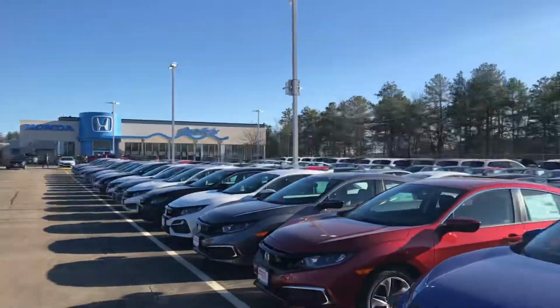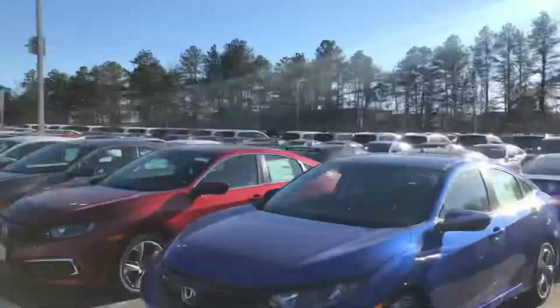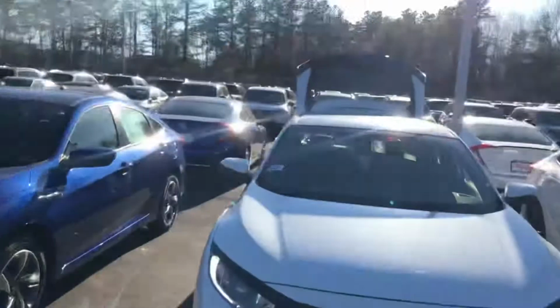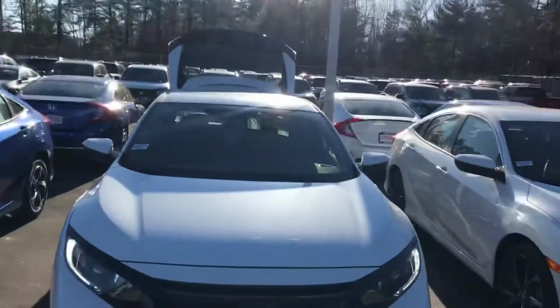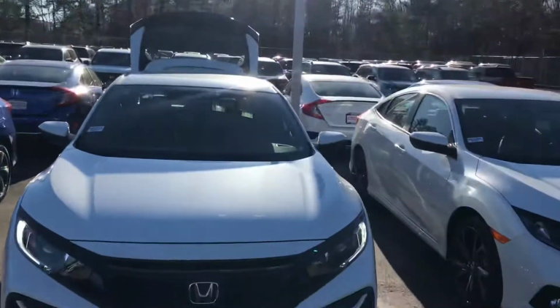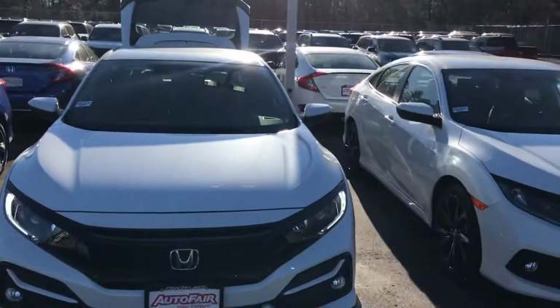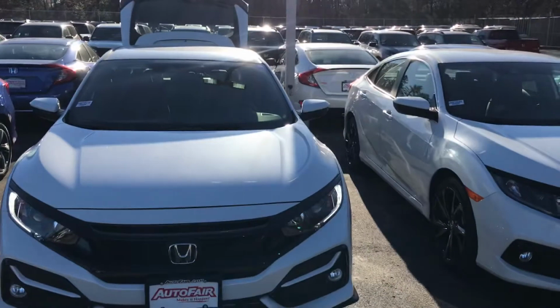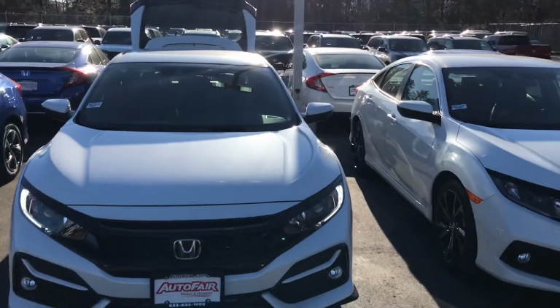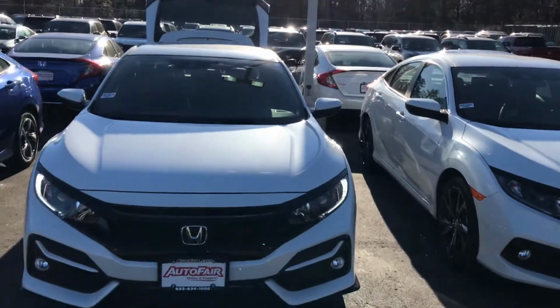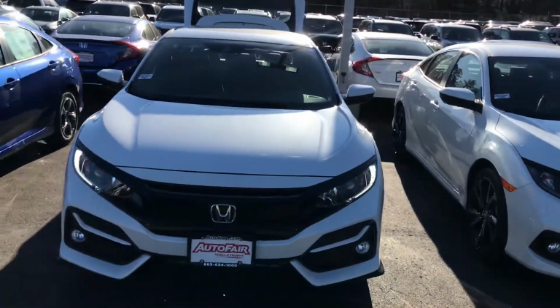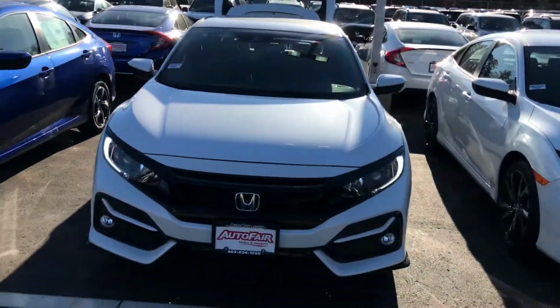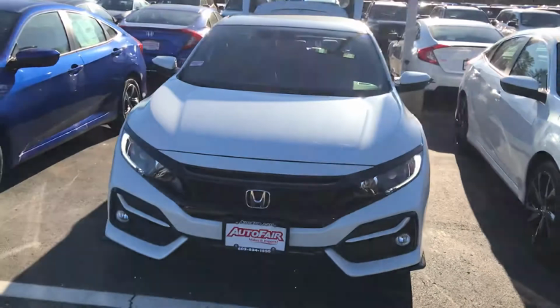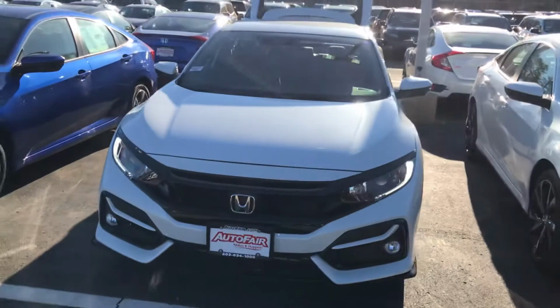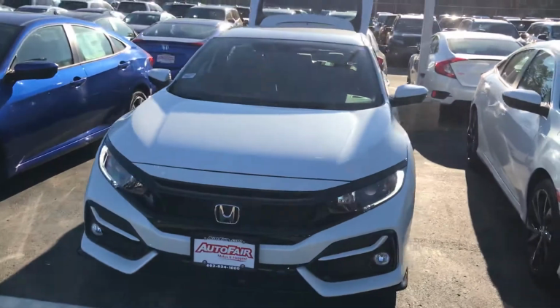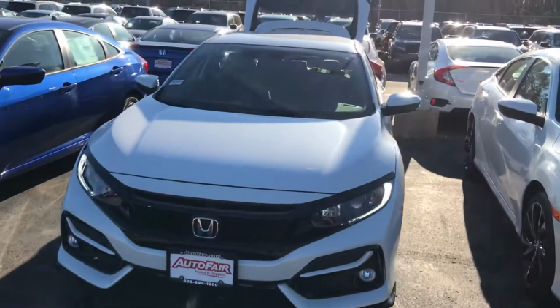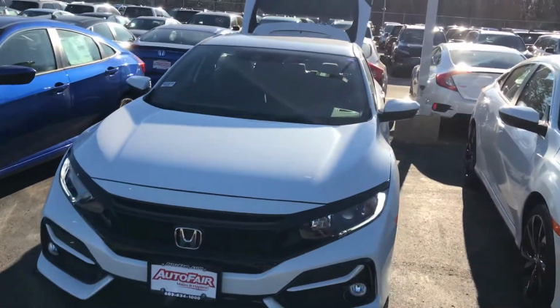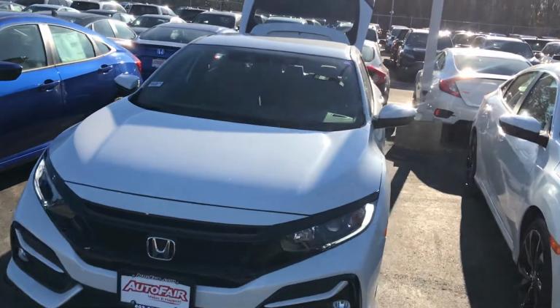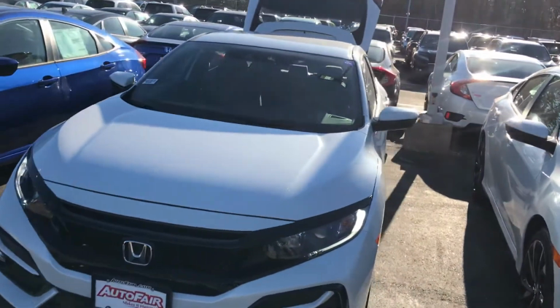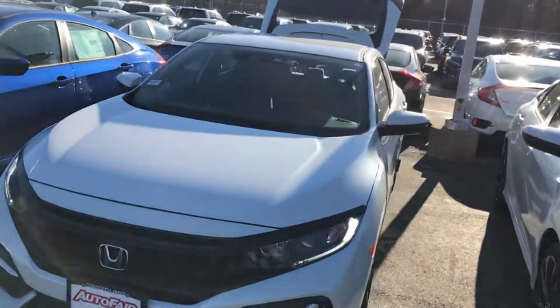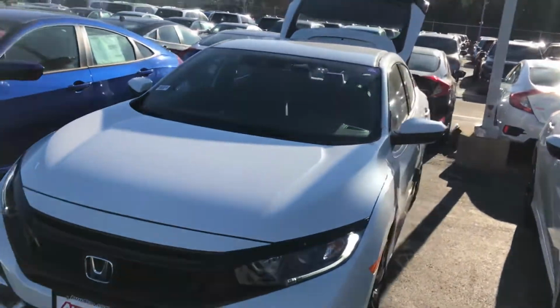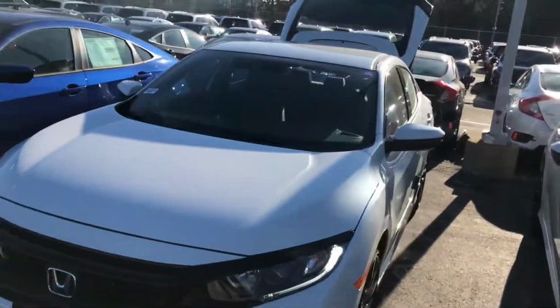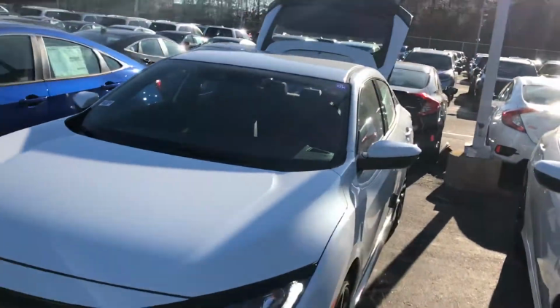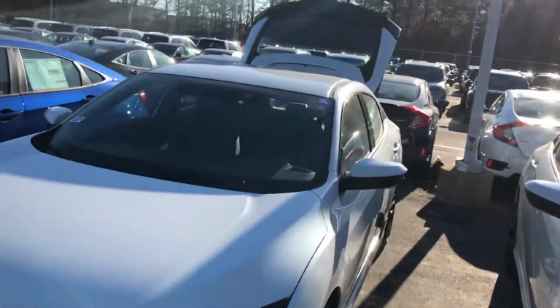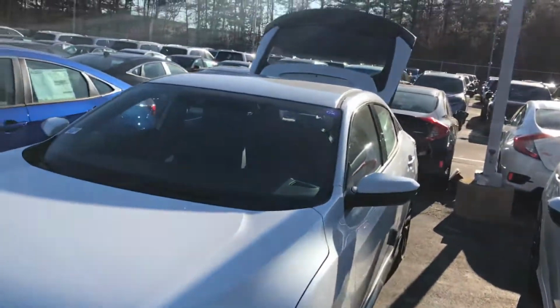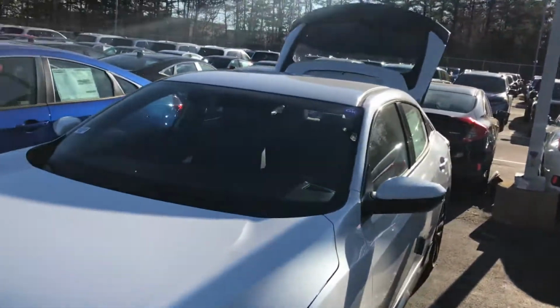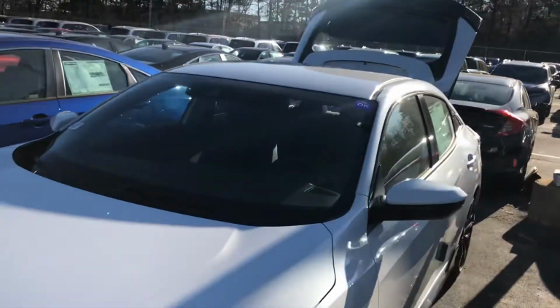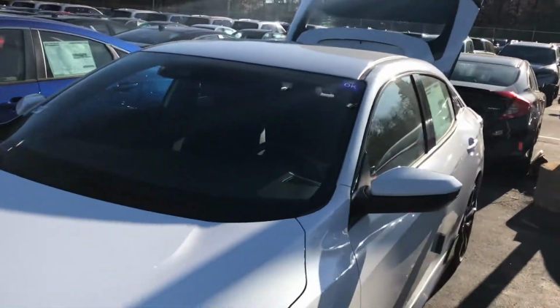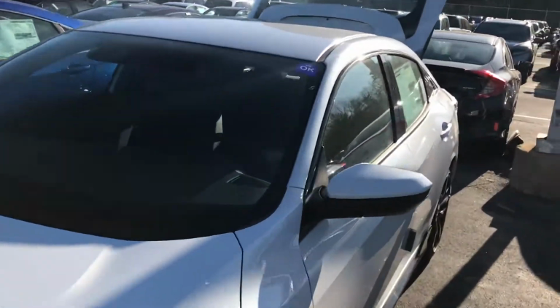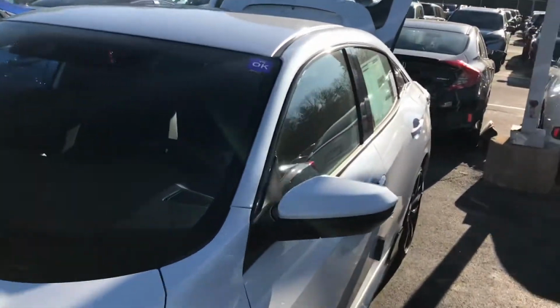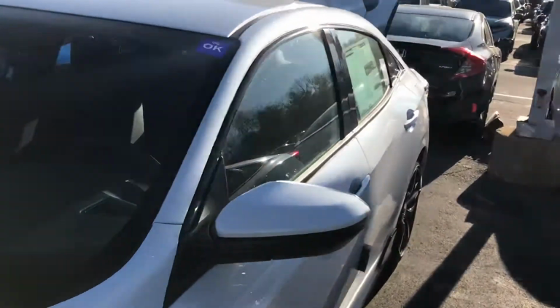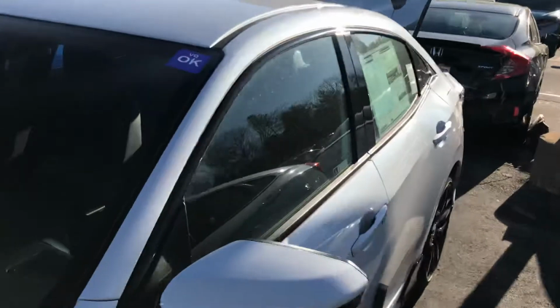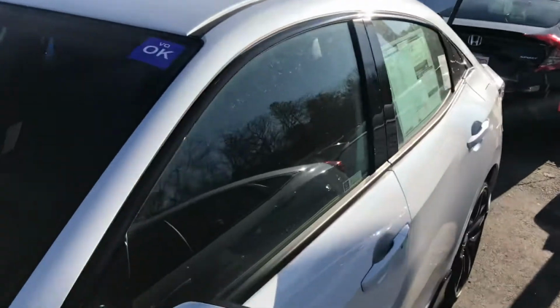Hey, this is George over at AutoFair Honda. I just wanted to give you a quick look at this 2021 Civic Hatch Sport that you were interested in — kind of go through some of the features and show you around the vehicle a little bit.